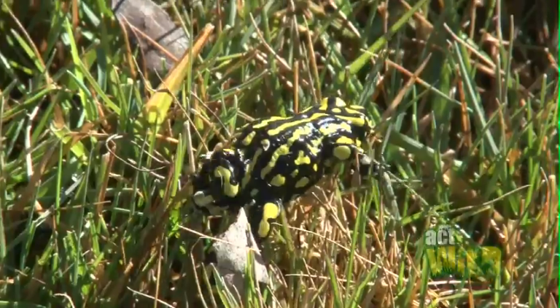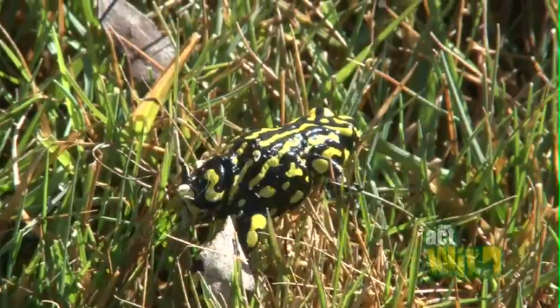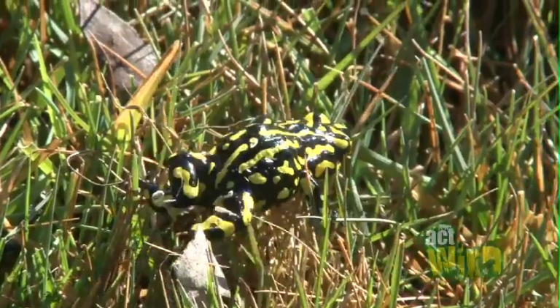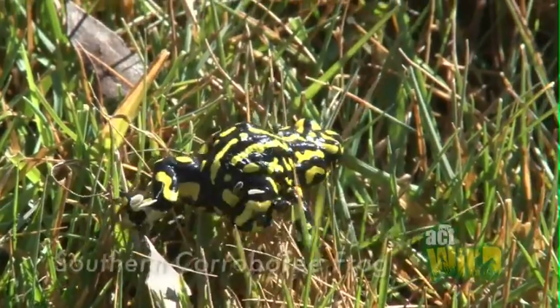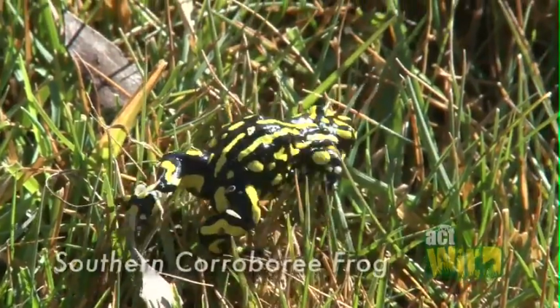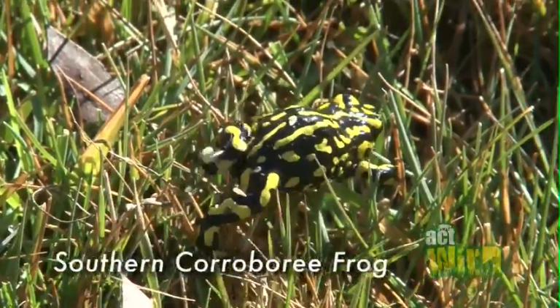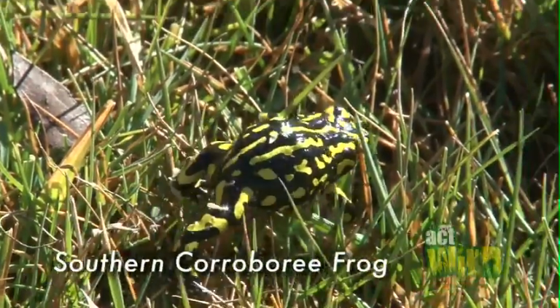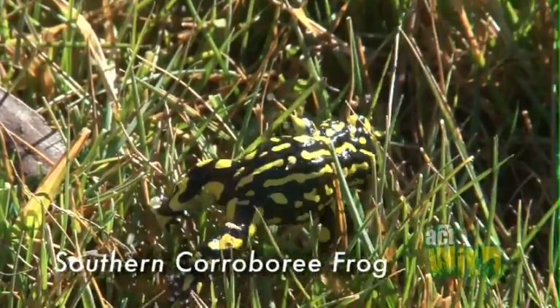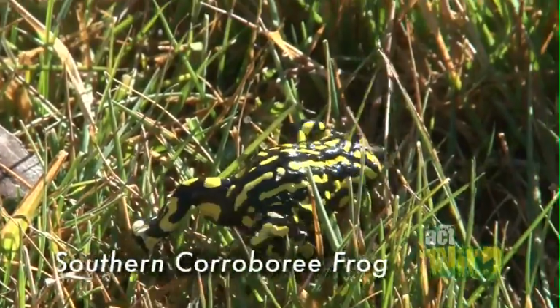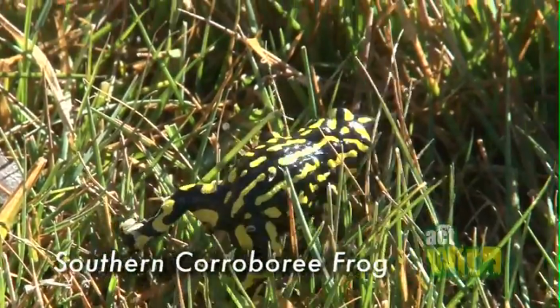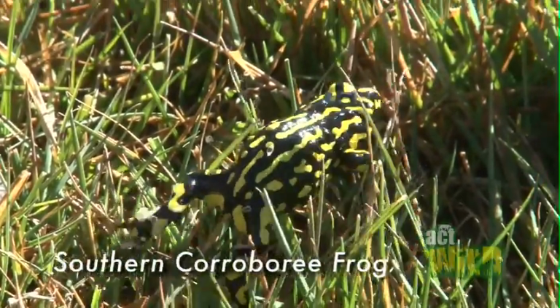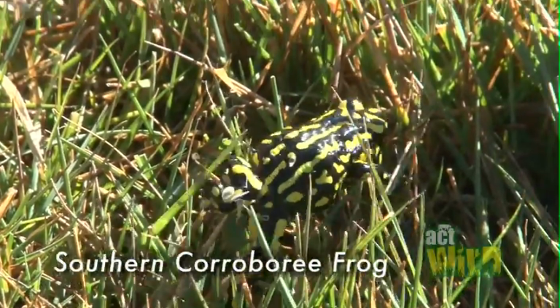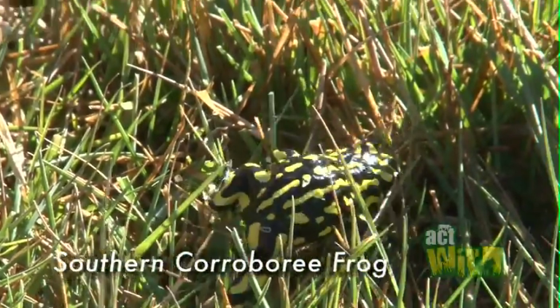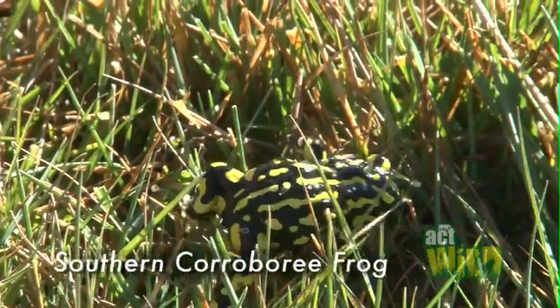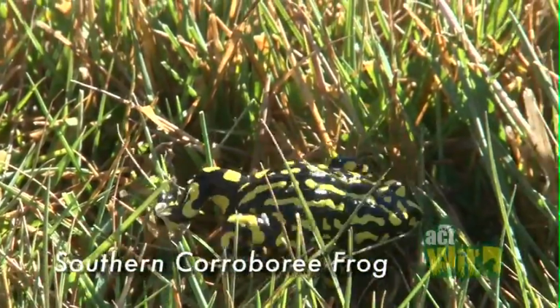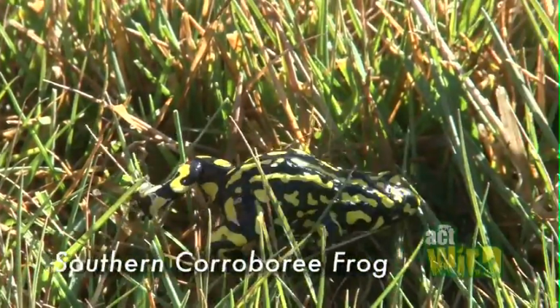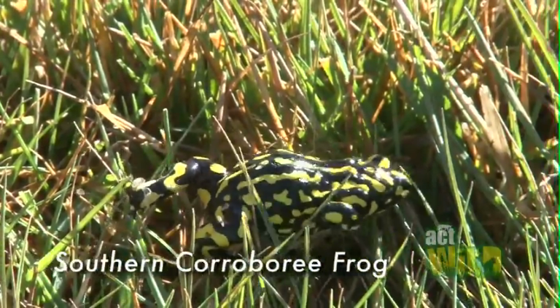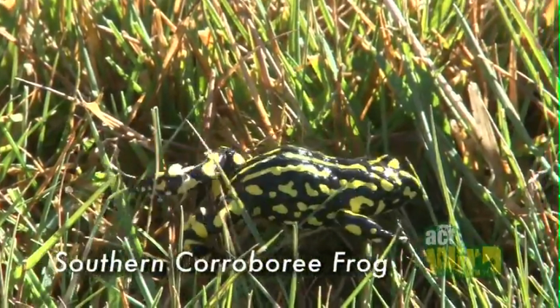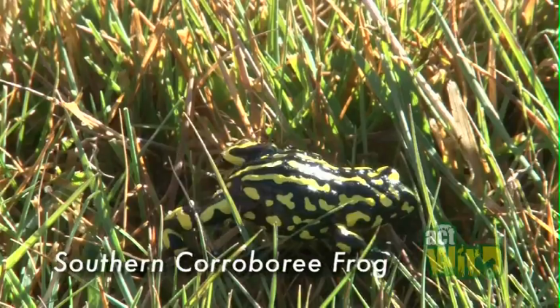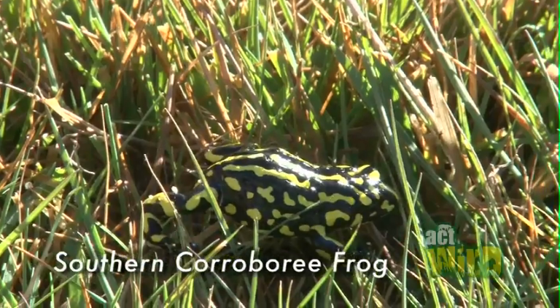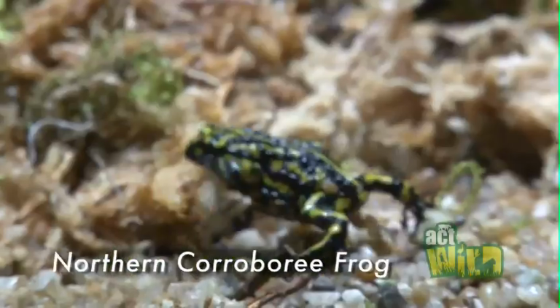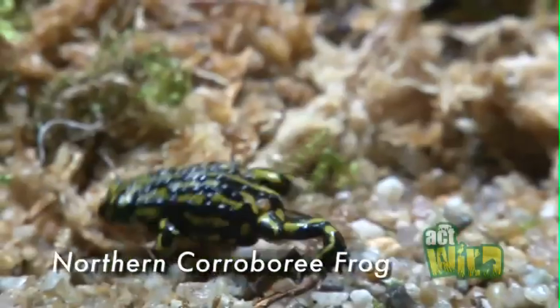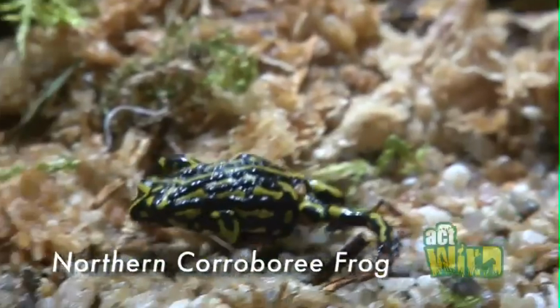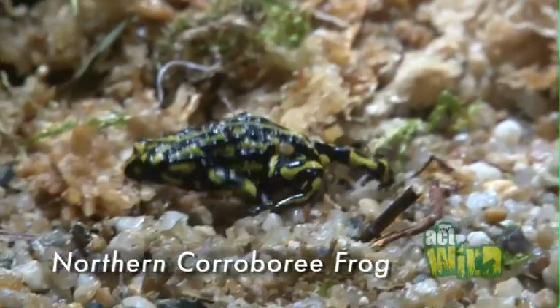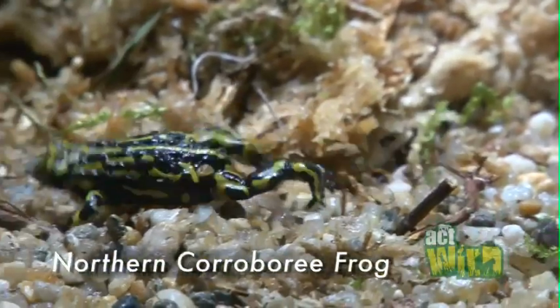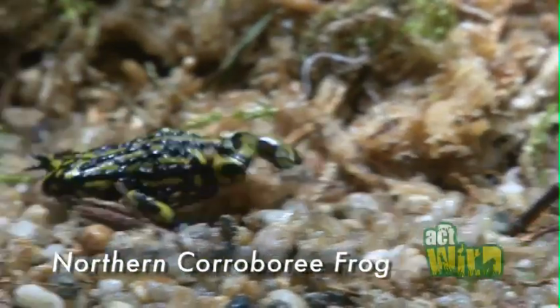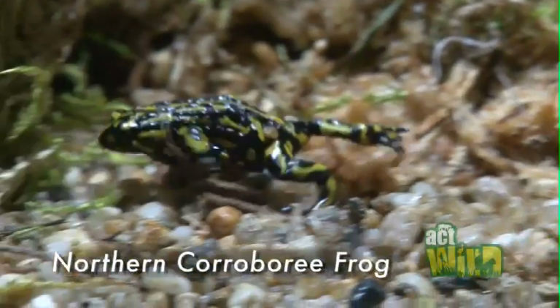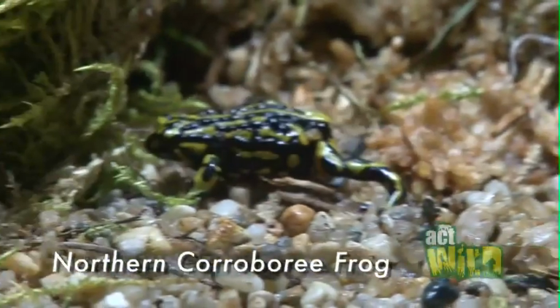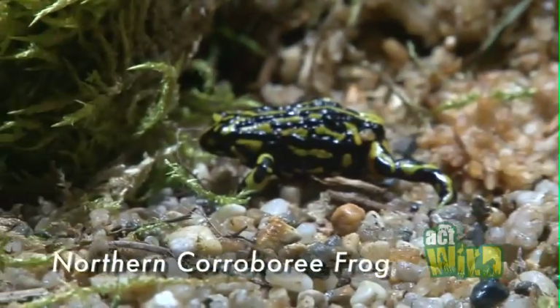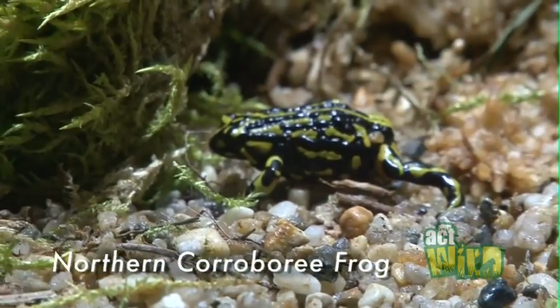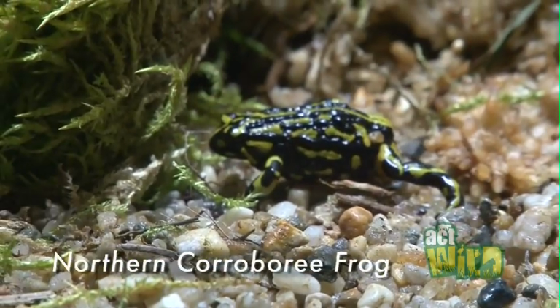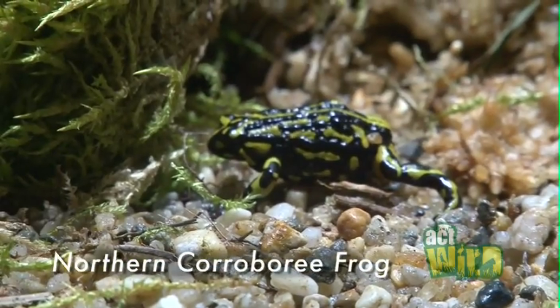There are two Crabberry Frog species found in Australia. There's the Southern Crabberry Frog, which is found on top of Mount Kosciuszko, and then there's the Northern Crabberry Frog, which is found in the Brindabella and Fiery Ranges in Canberra.